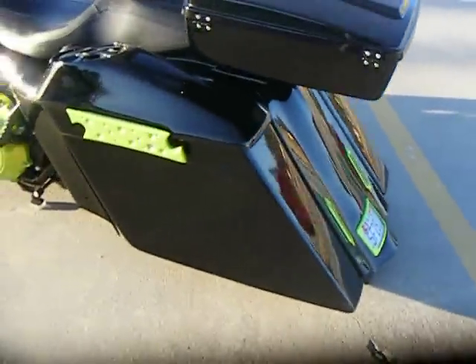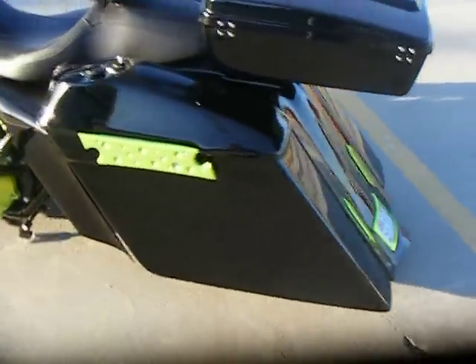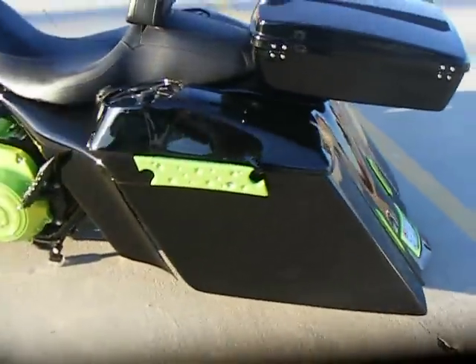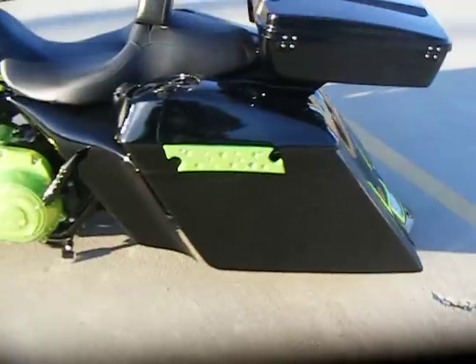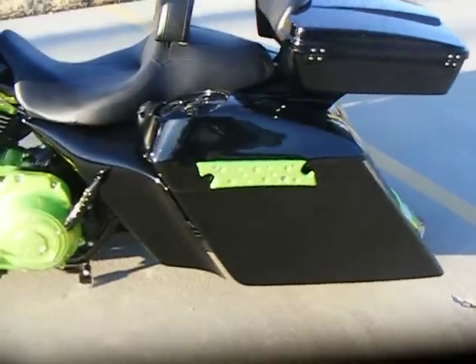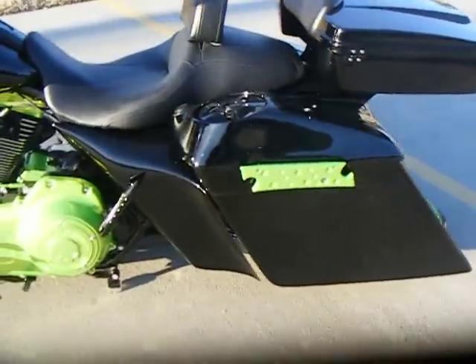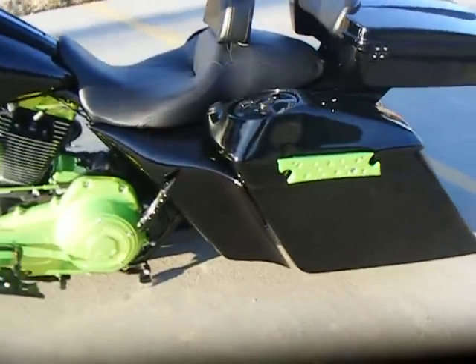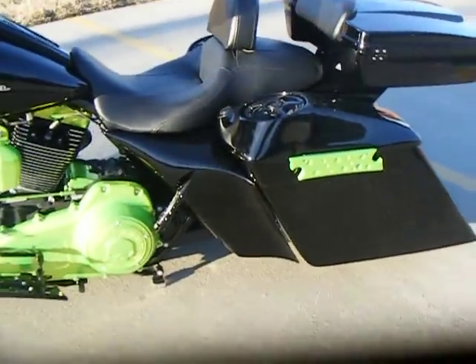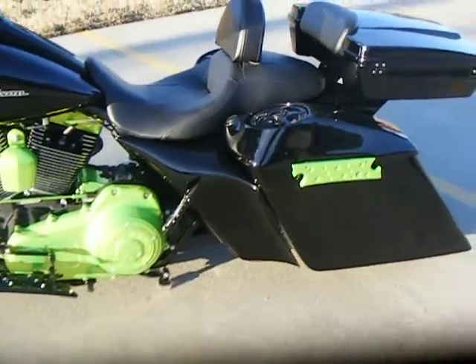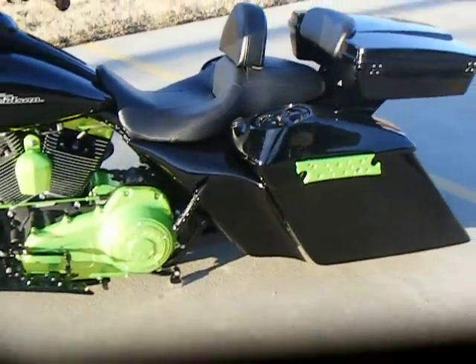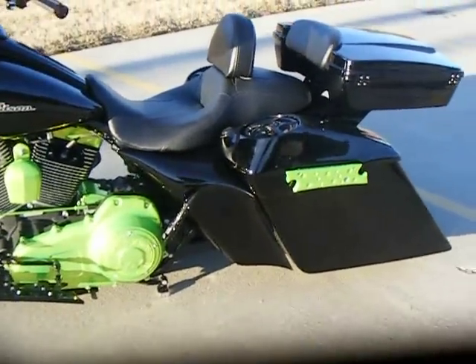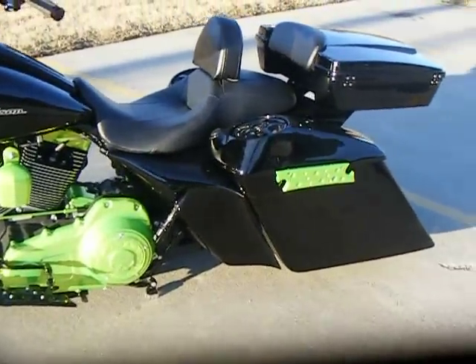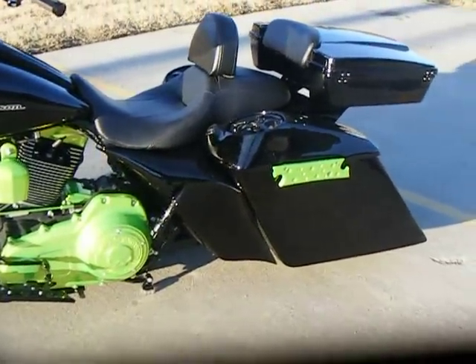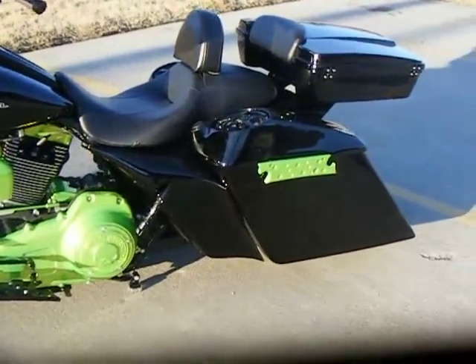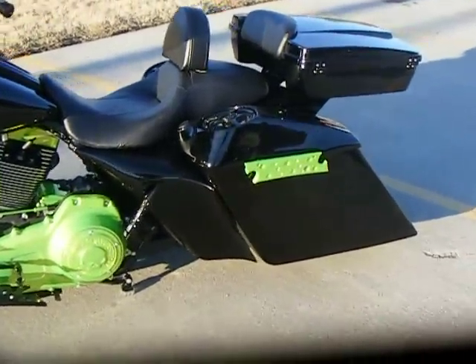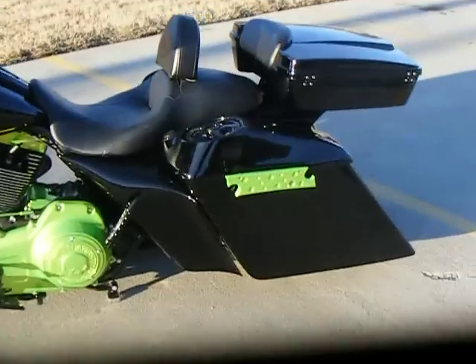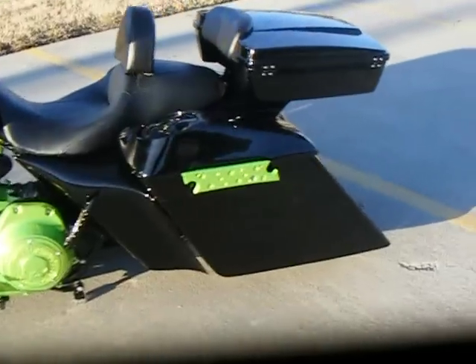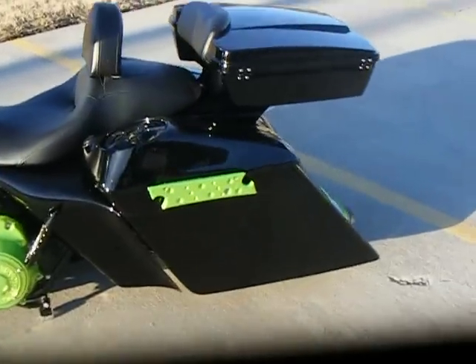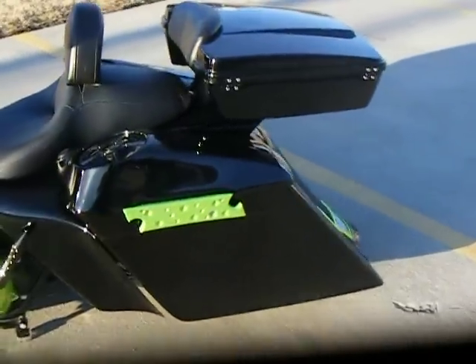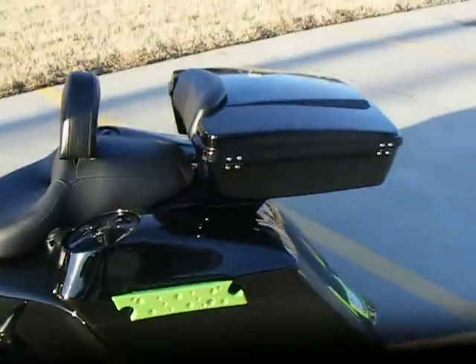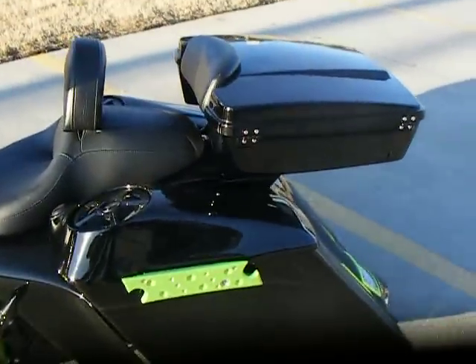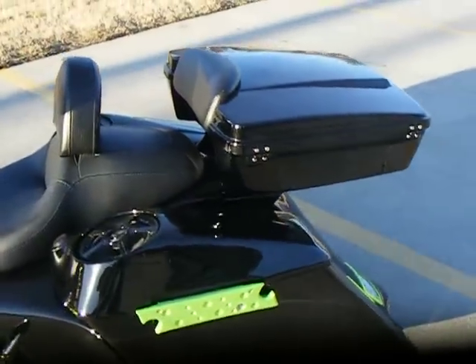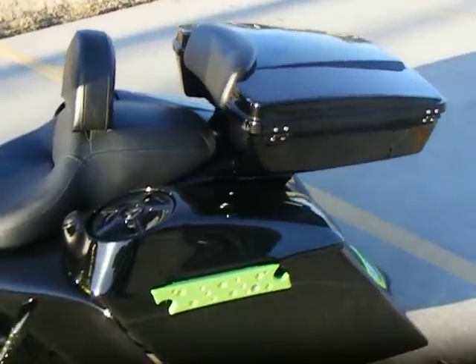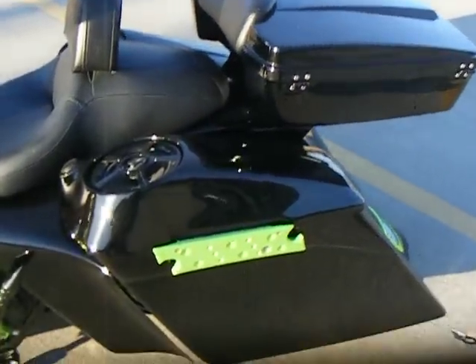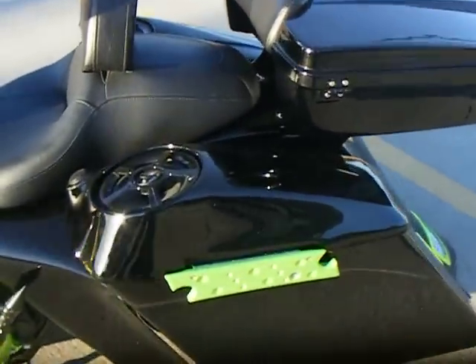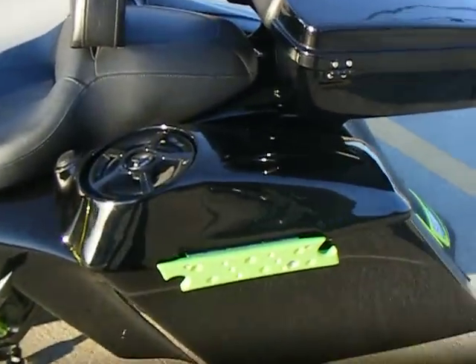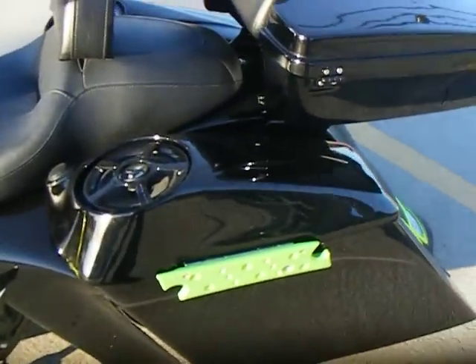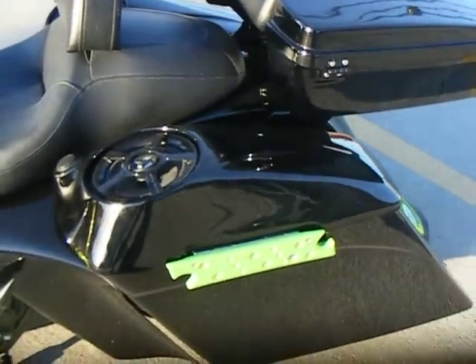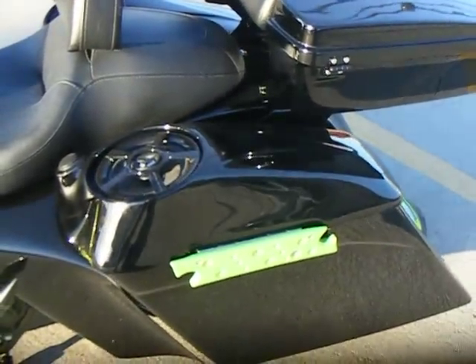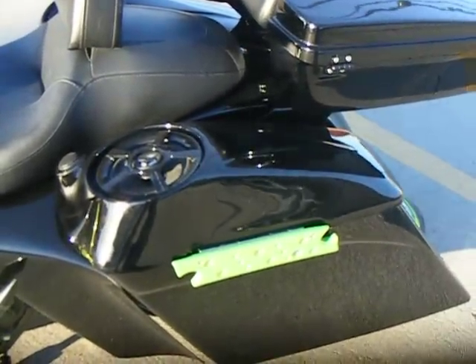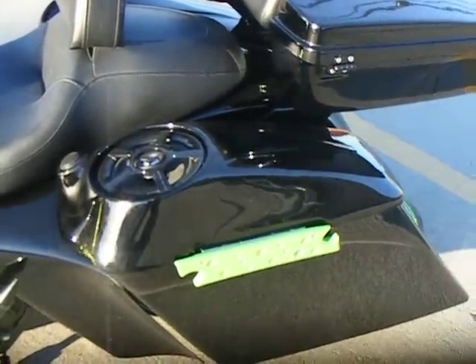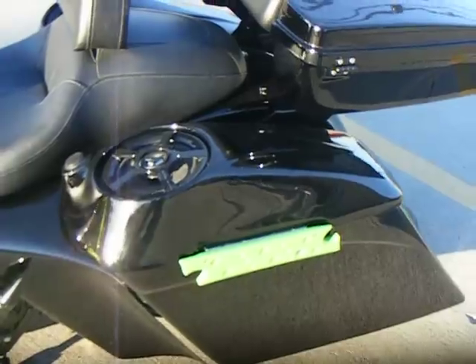It does have the extended stretch side flares with 6-inch bags and rear fender. It has a chopped razor core pack and SPL 6½-inch lids with the tweeter.